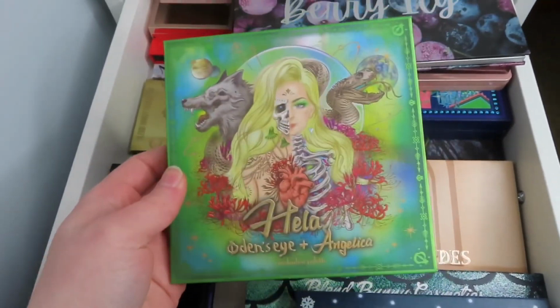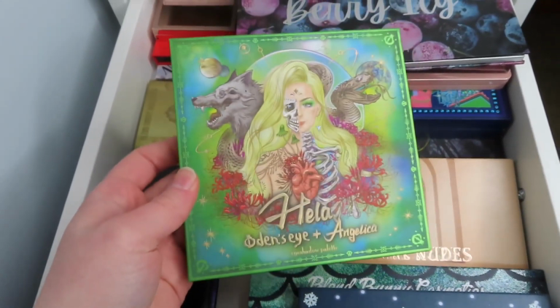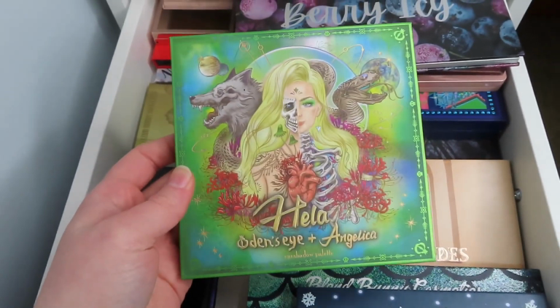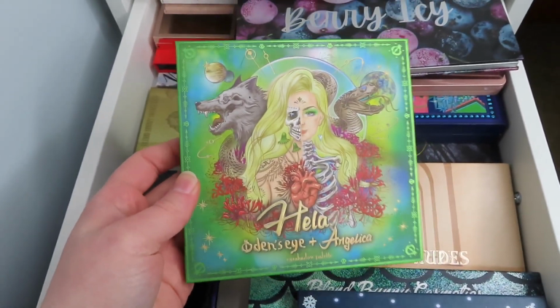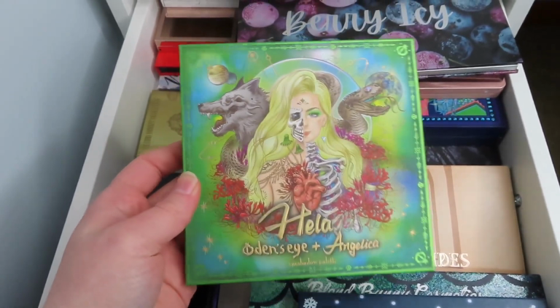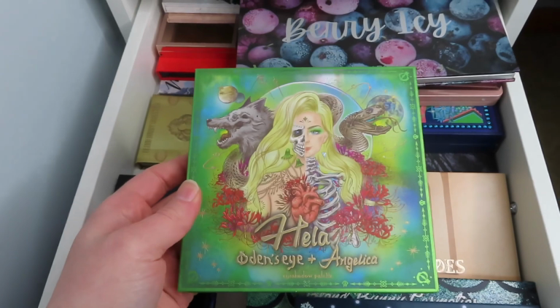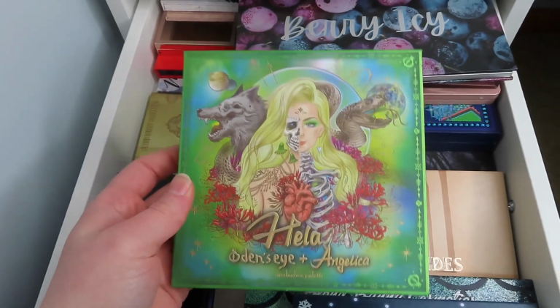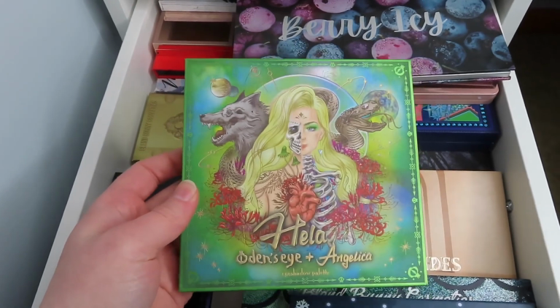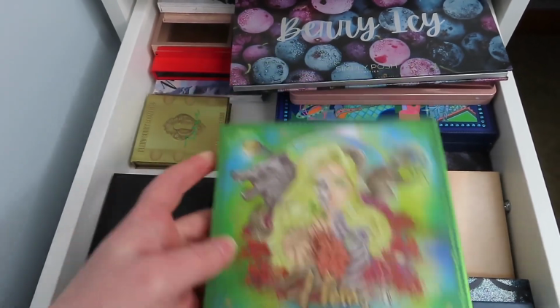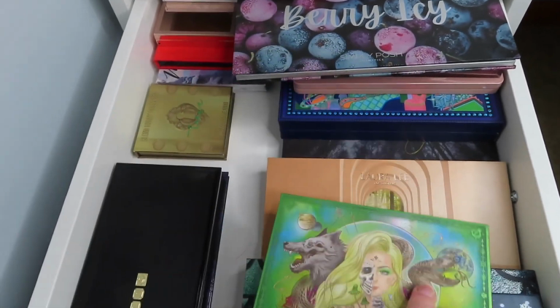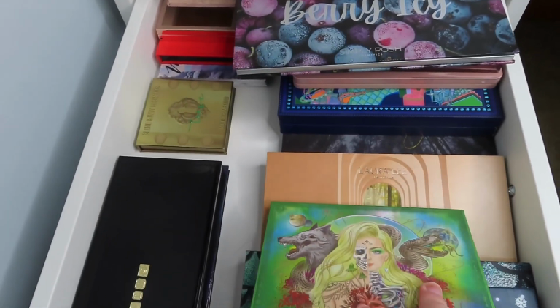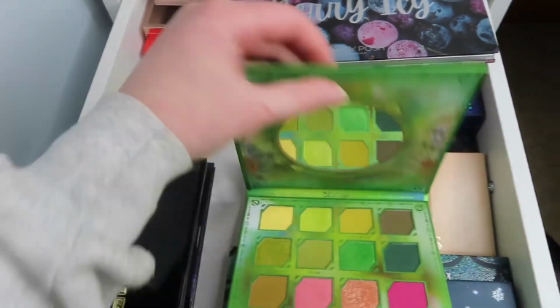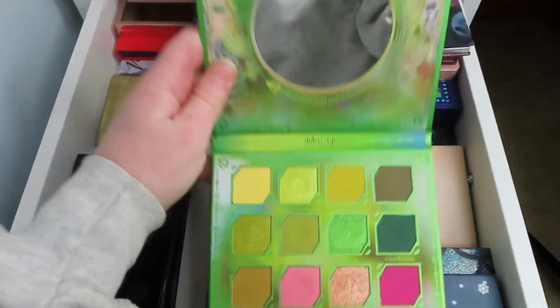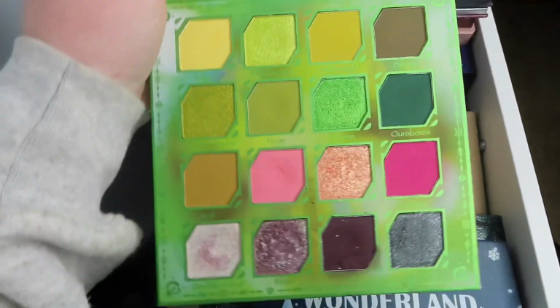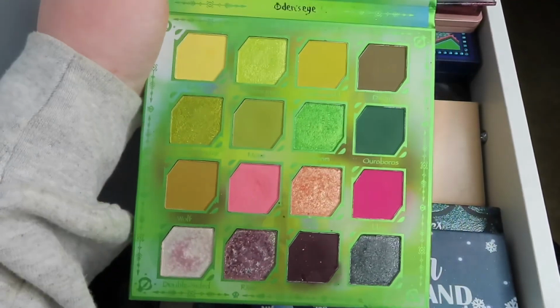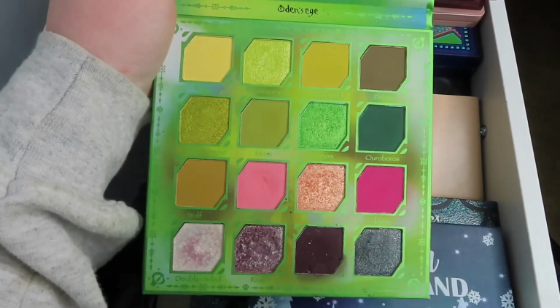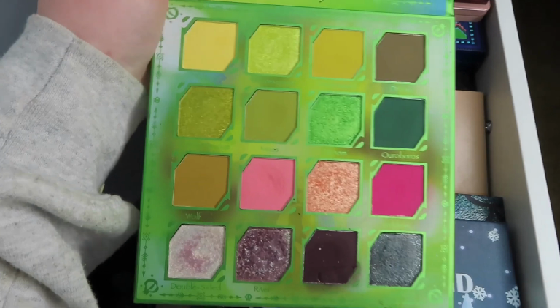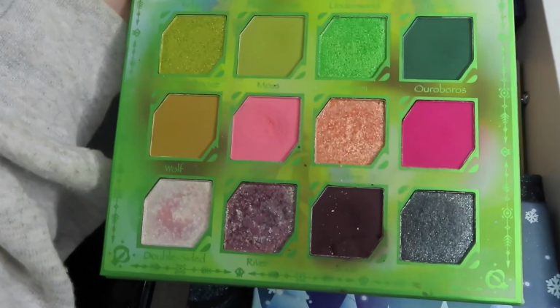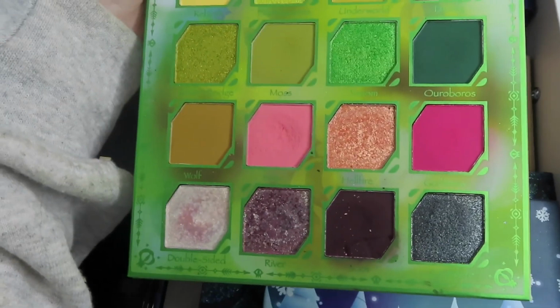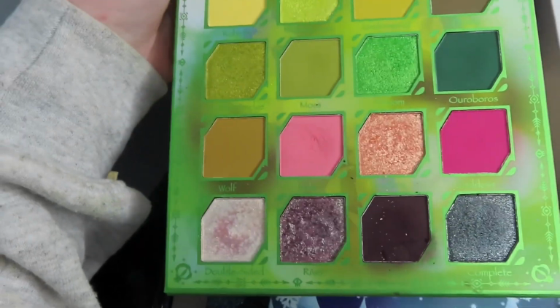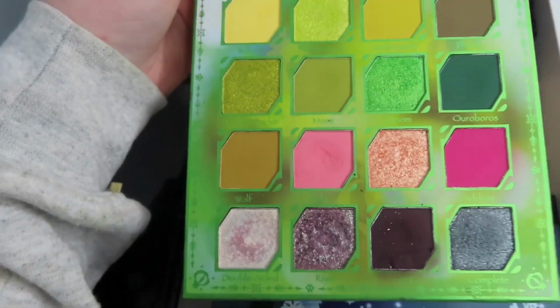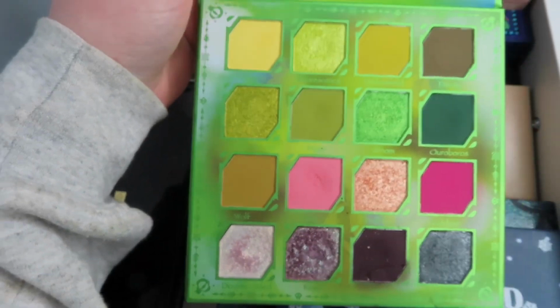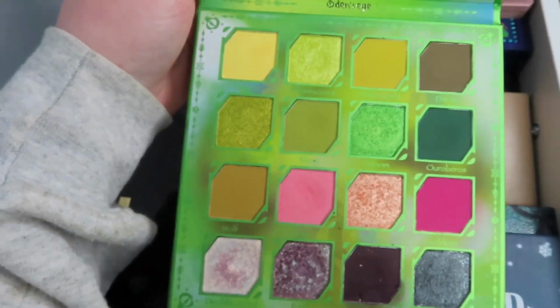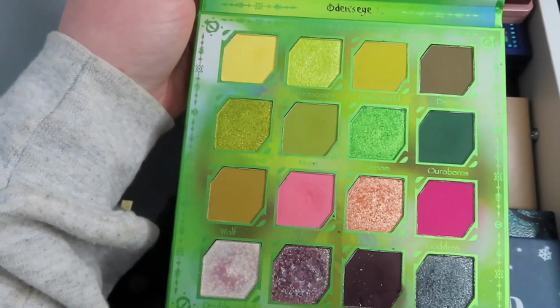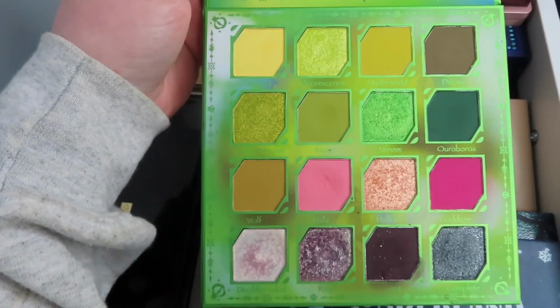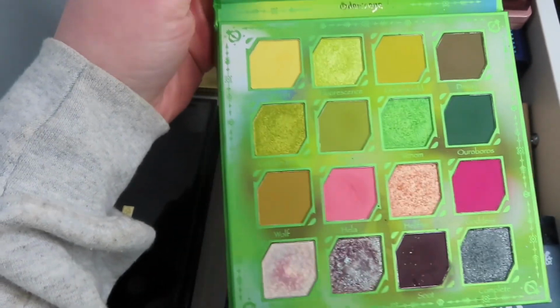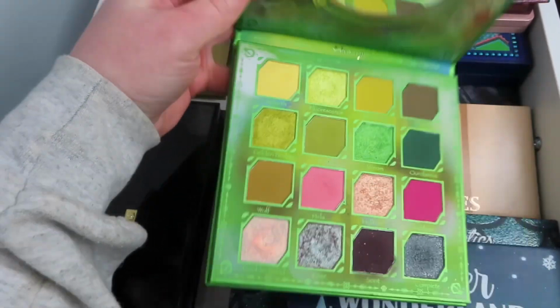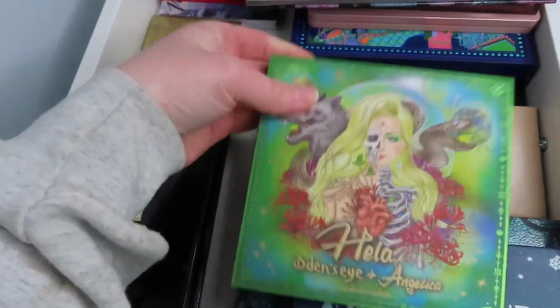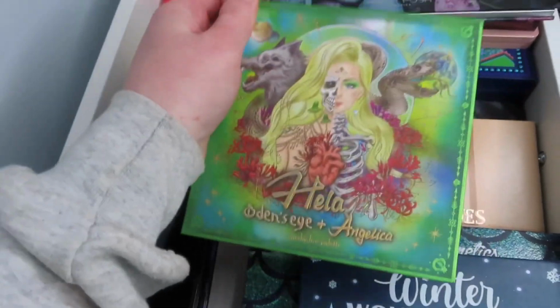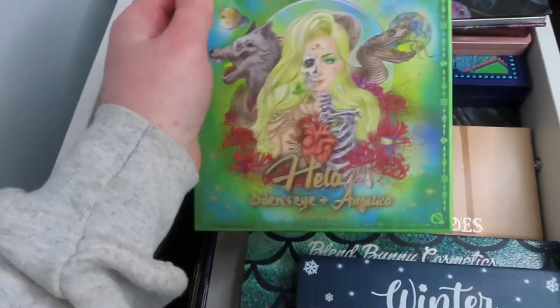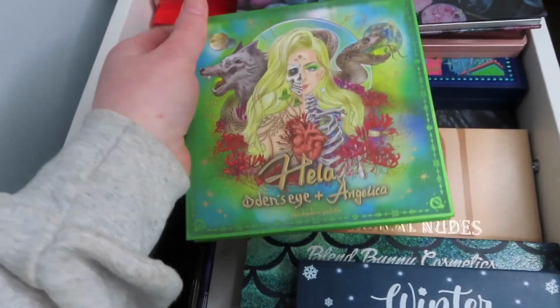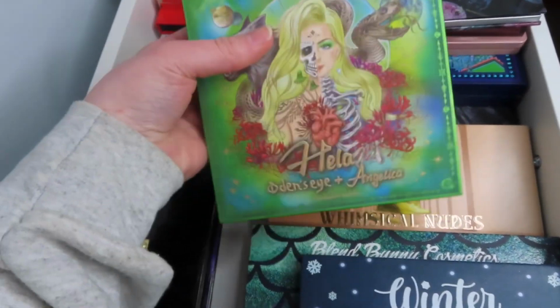I'm going to use the Odin's Eye and Angelica Nykvist Hella Palette. This is such a beautiful palette. I love the greens and the pinks in it. I think this will be a perfect palette to kind of transition into spring, so I will be using that.